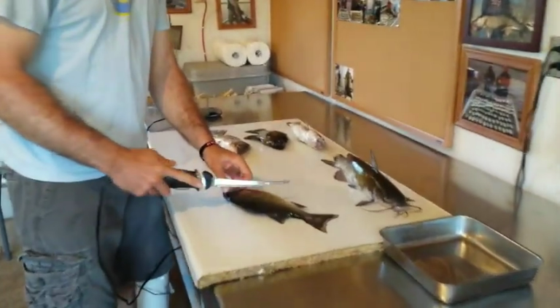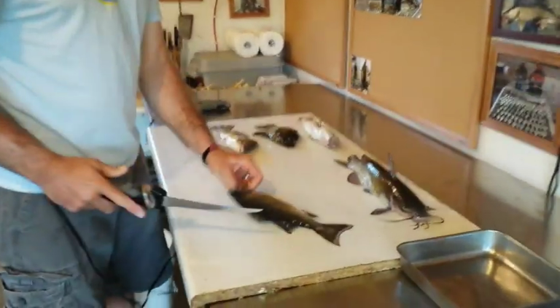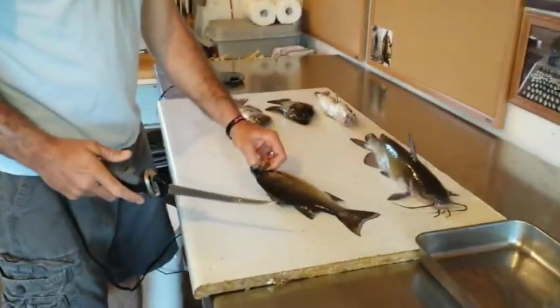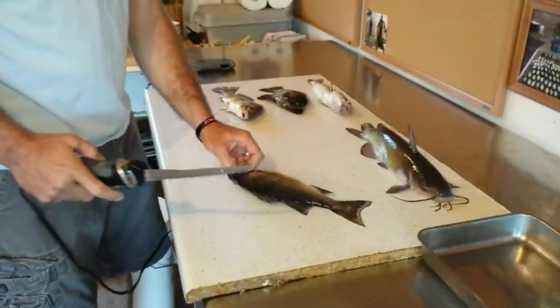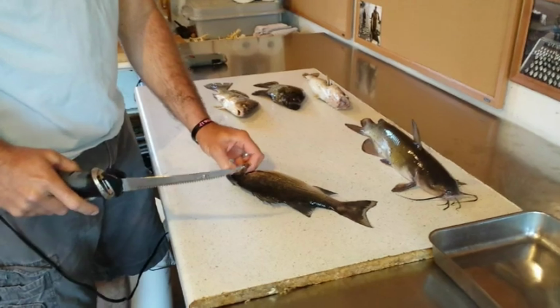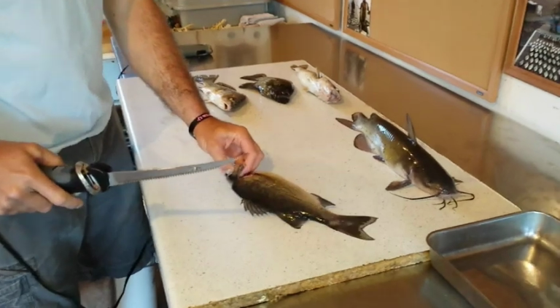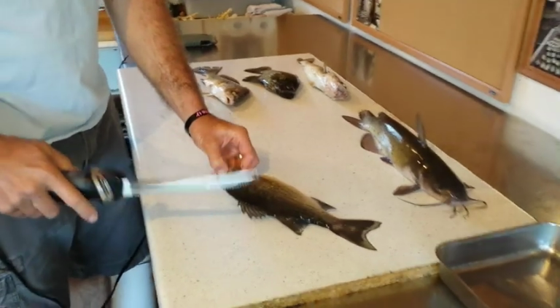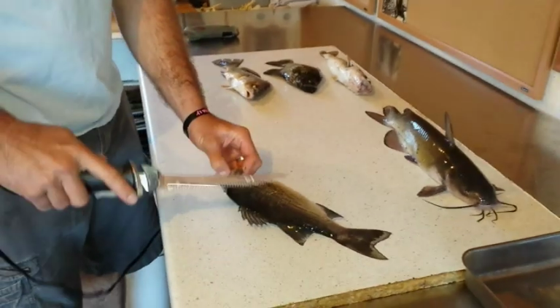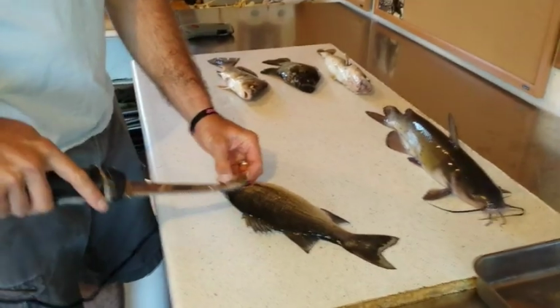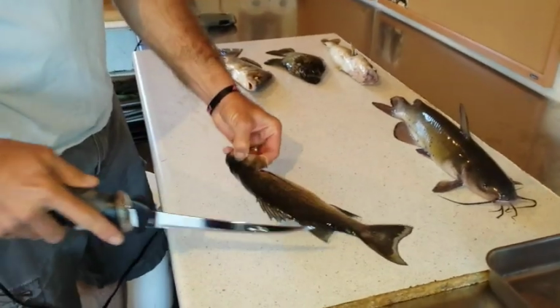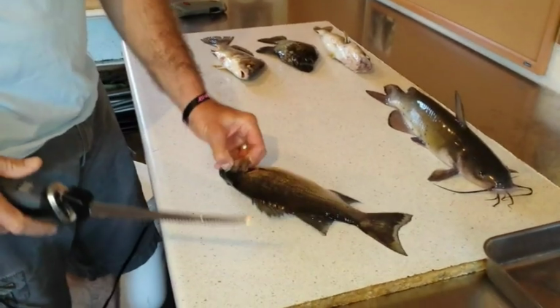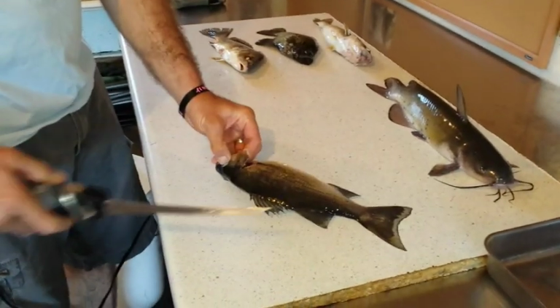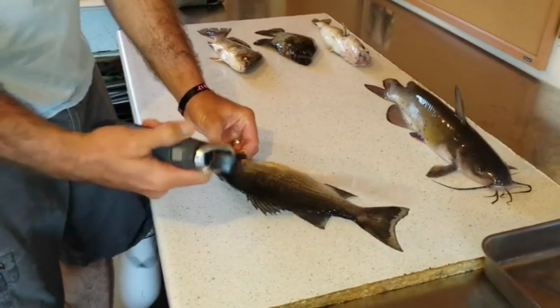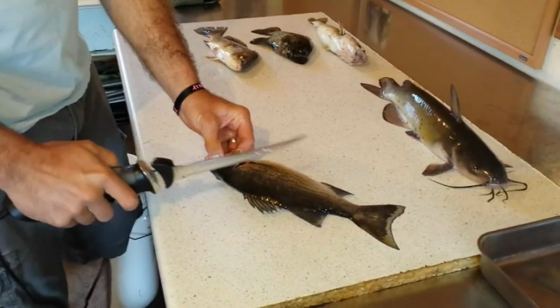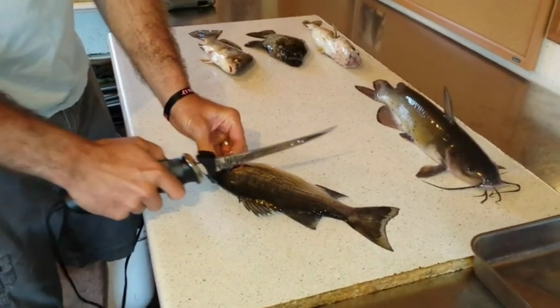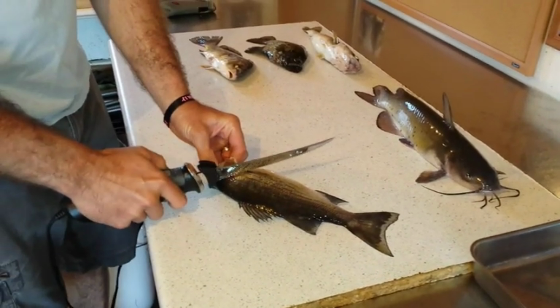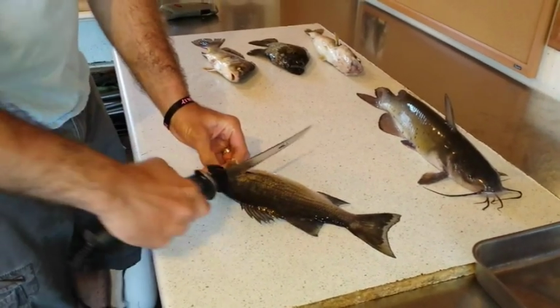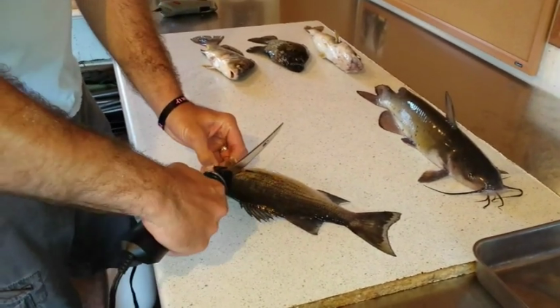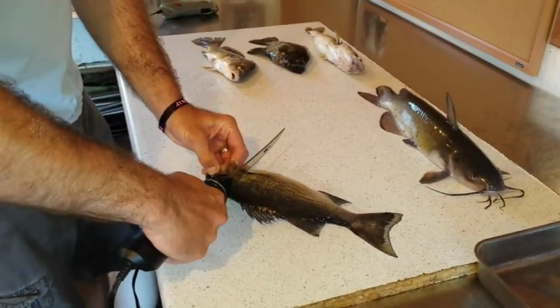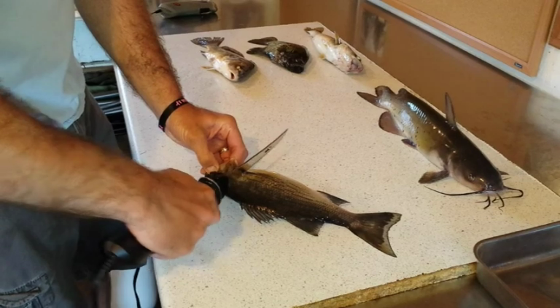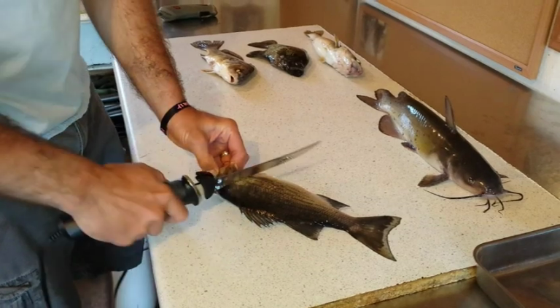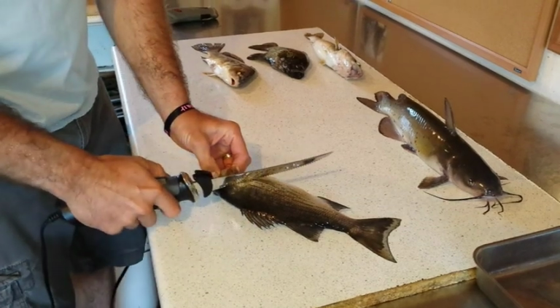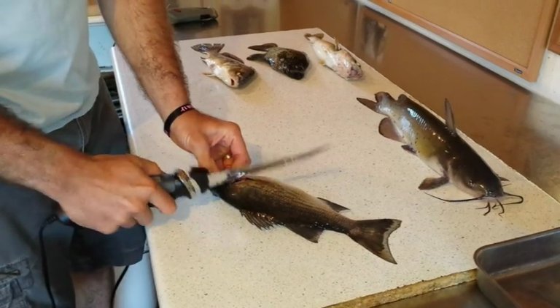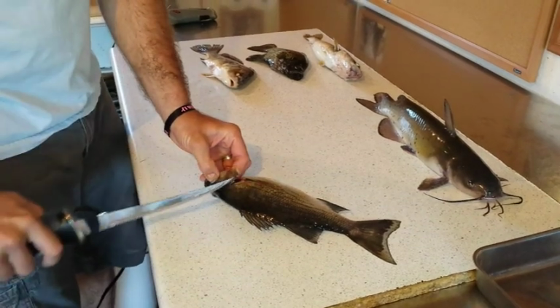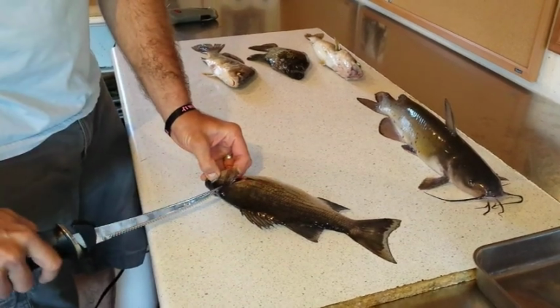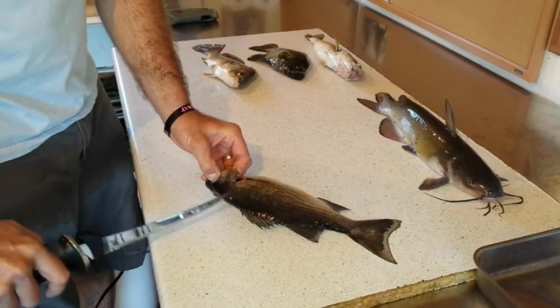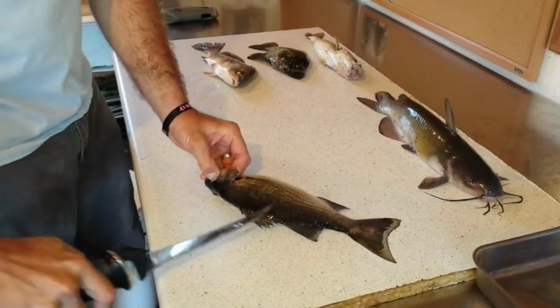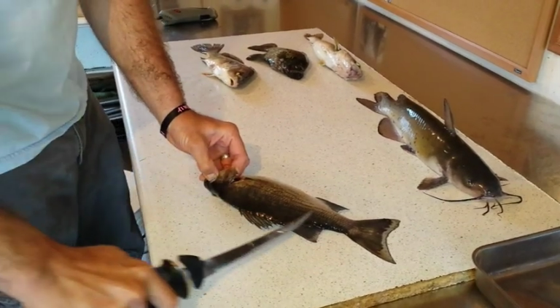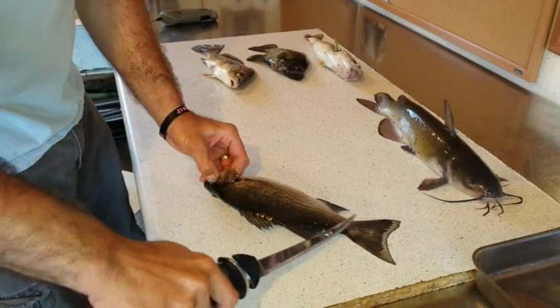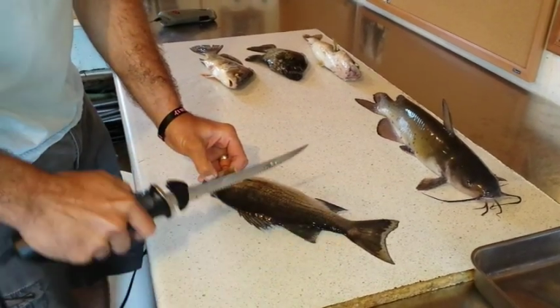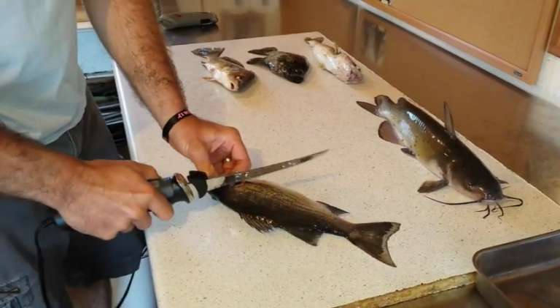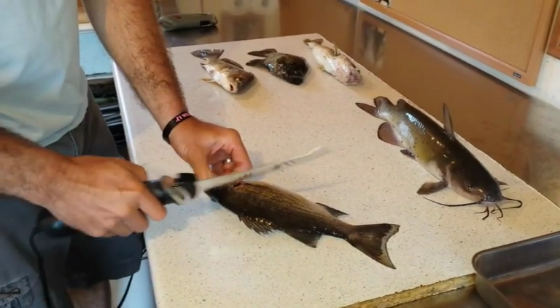We'll start with the two that people seem to struggle with the most. This is a white bass. I'll start like I normally do — I don't want to cut here. I want to angle my knife to get all this meat in this area here, where the majority of the meat is.